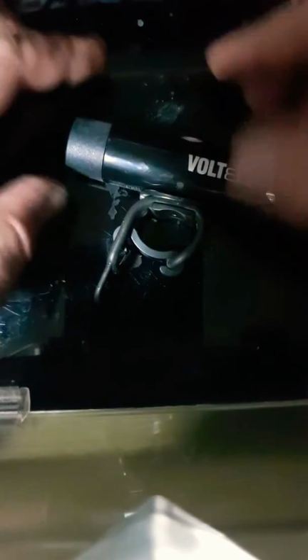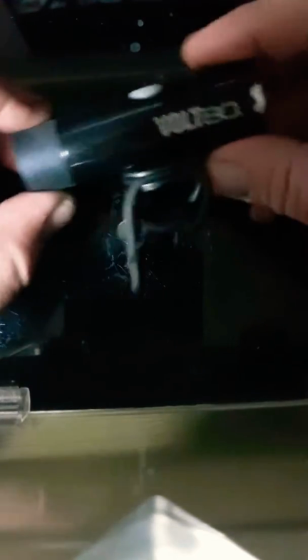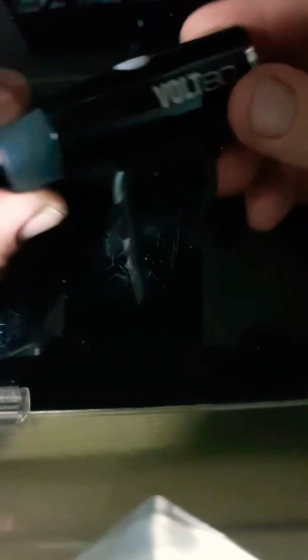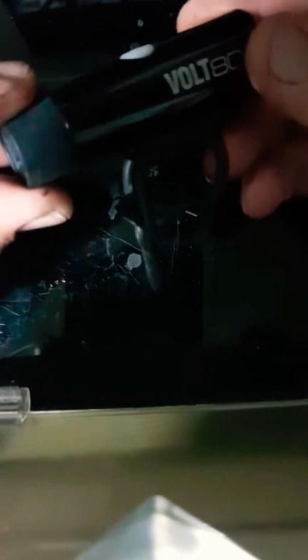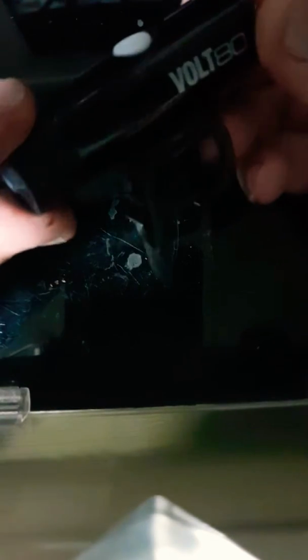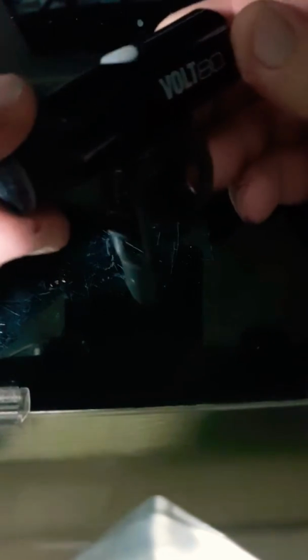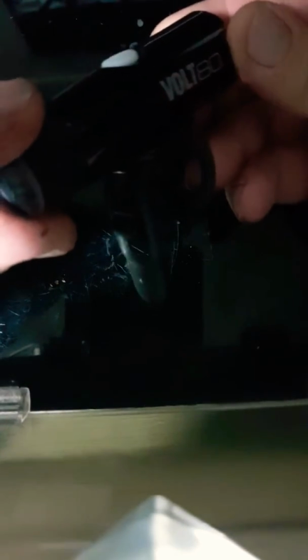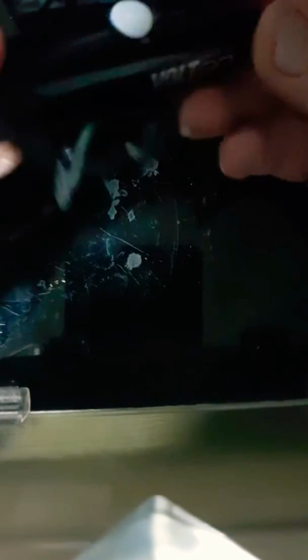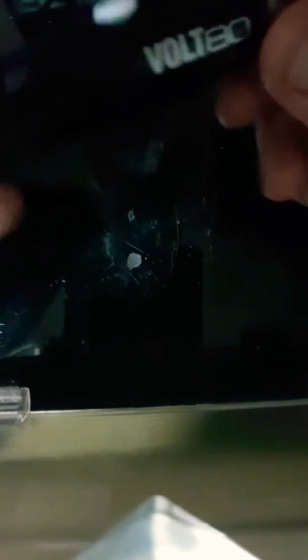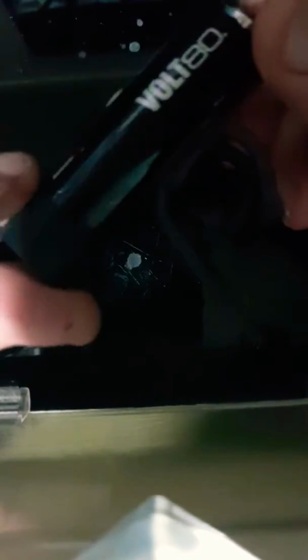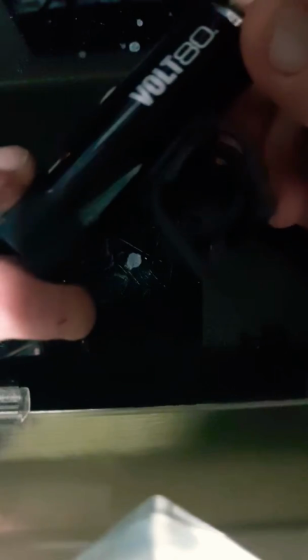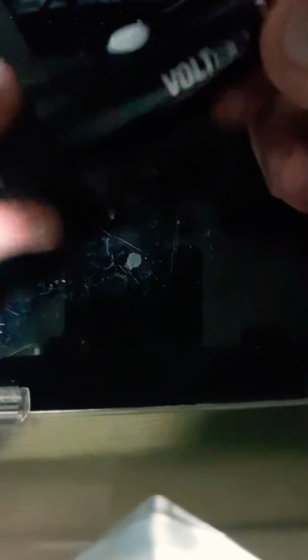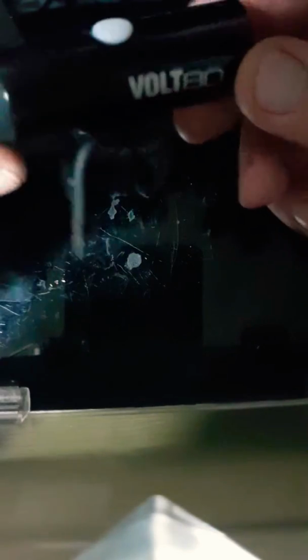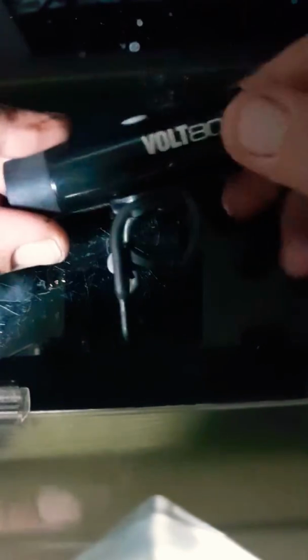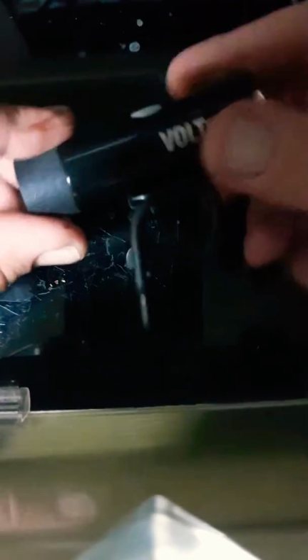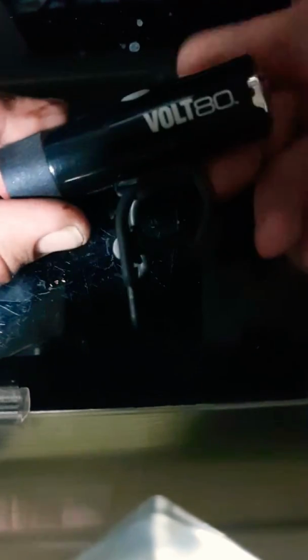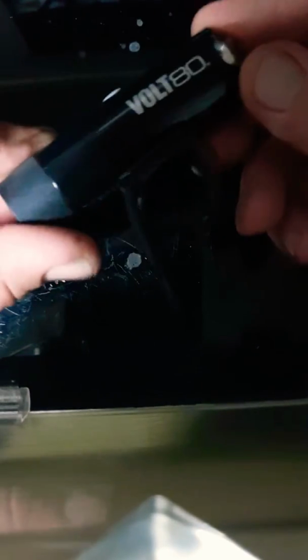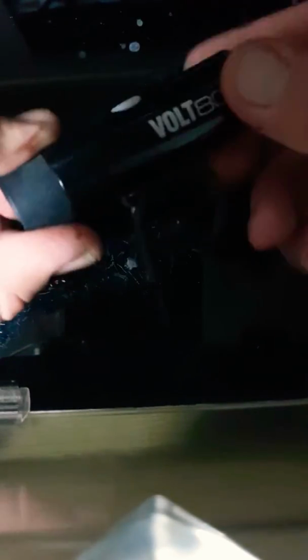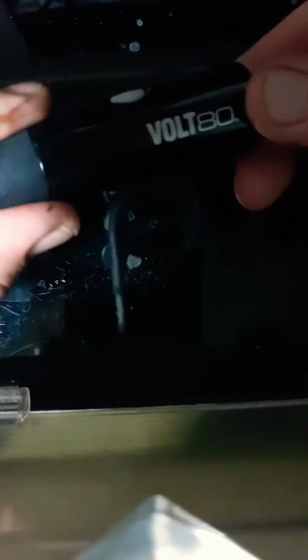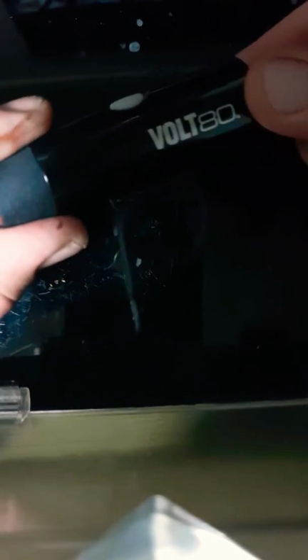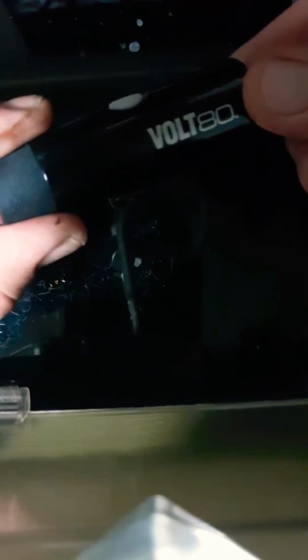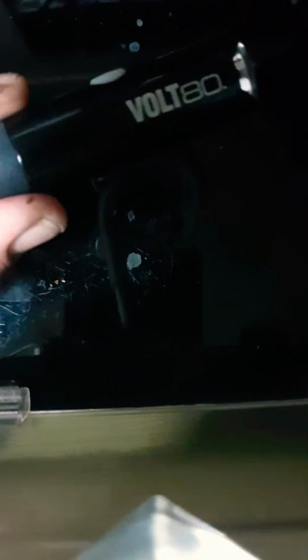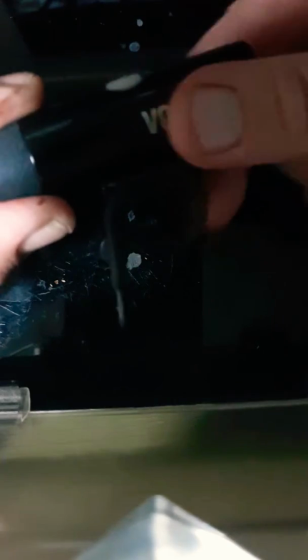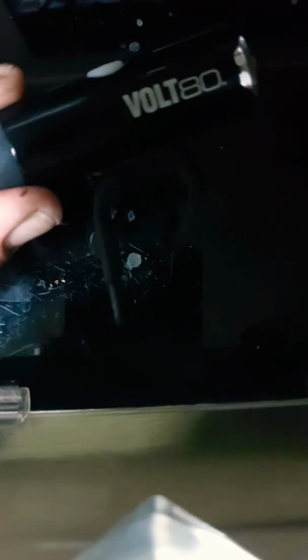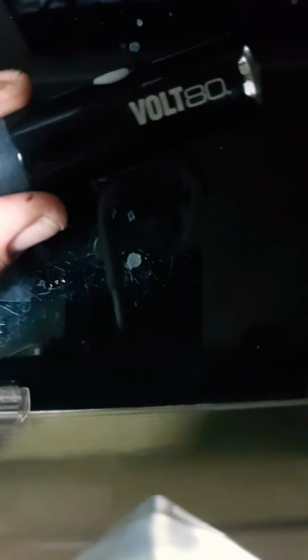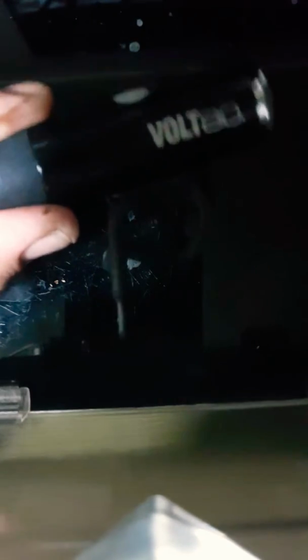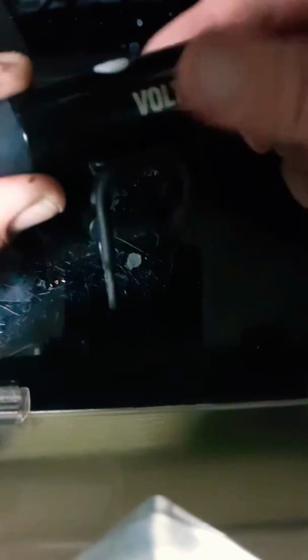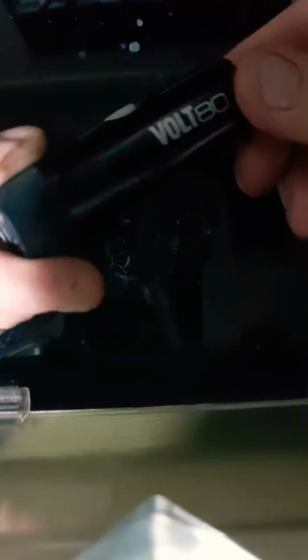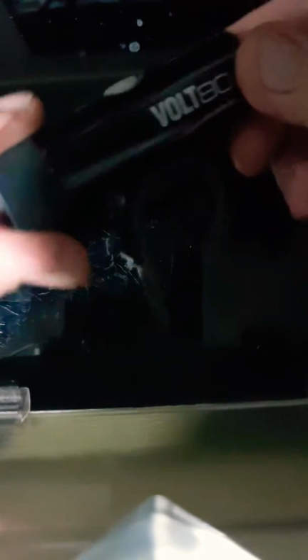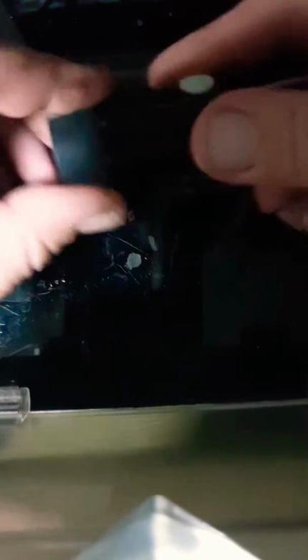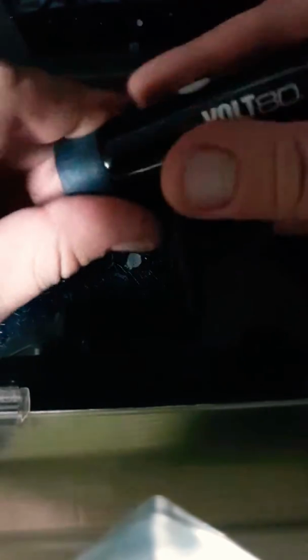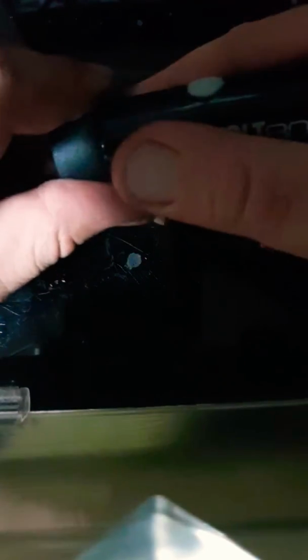Alrighty, so in this video I'm going to show you how to disassemble the Cateye Vault 80. The secret is you pull the lens out at the front, then you pull the whole unit out, and that's how you do it, but here we go.